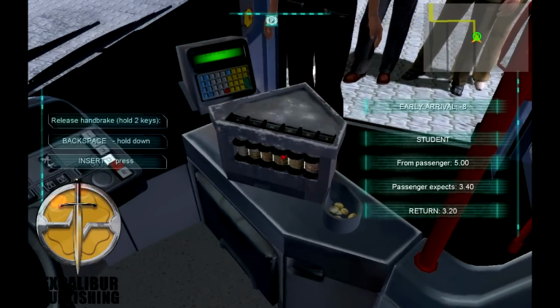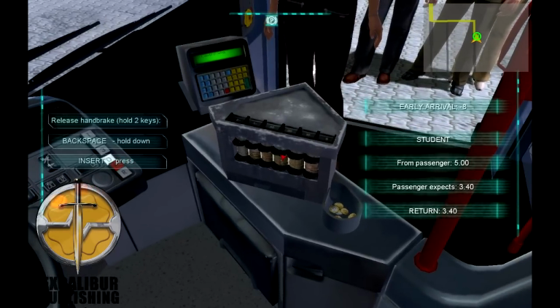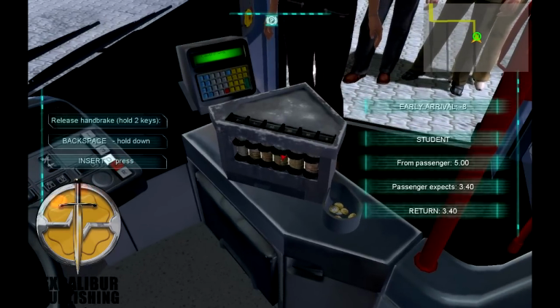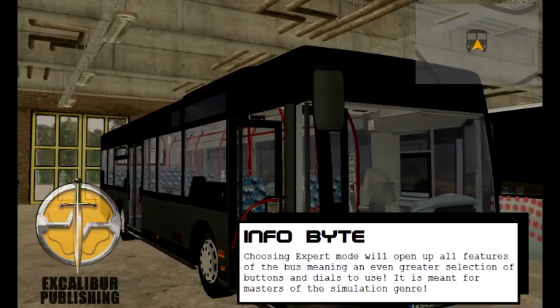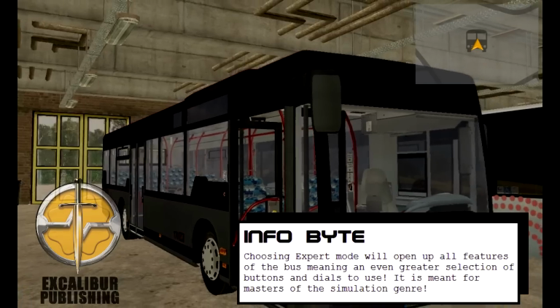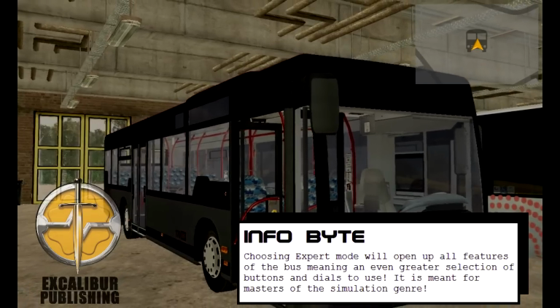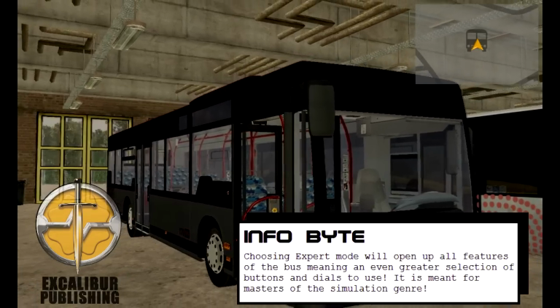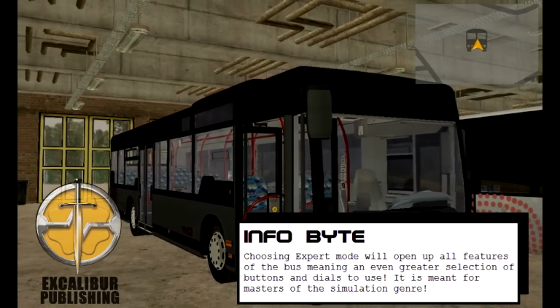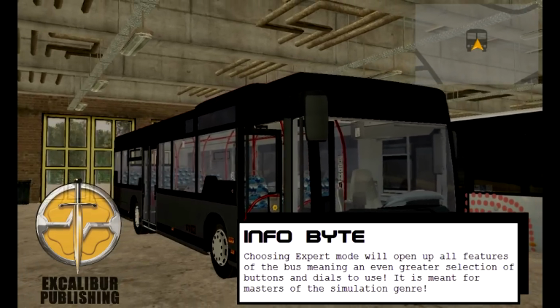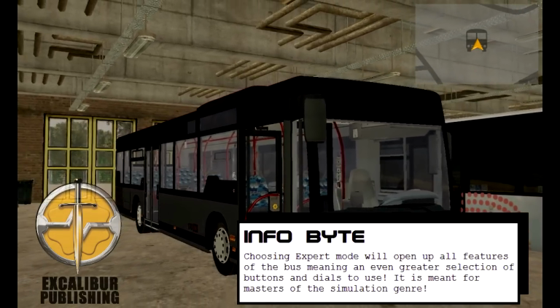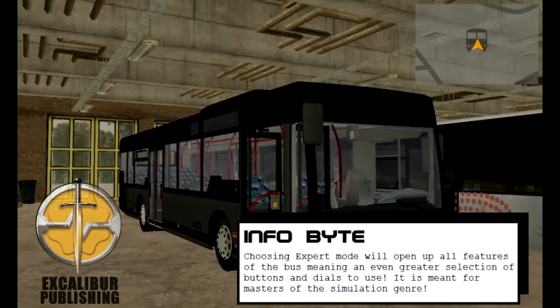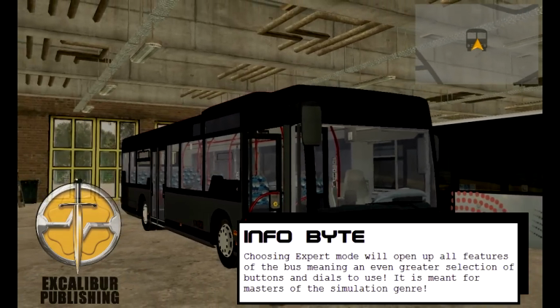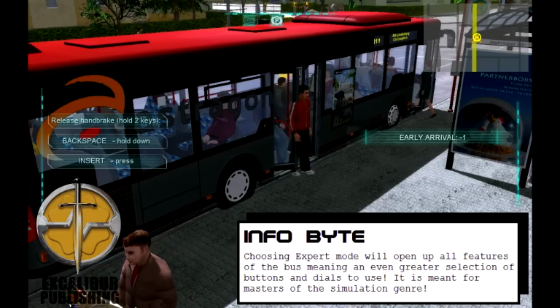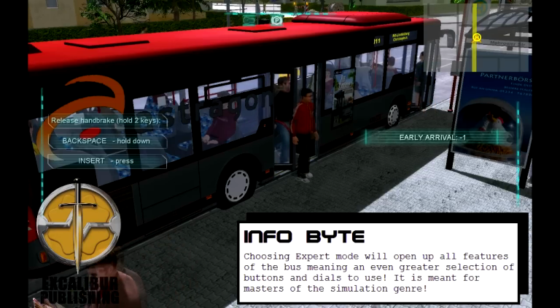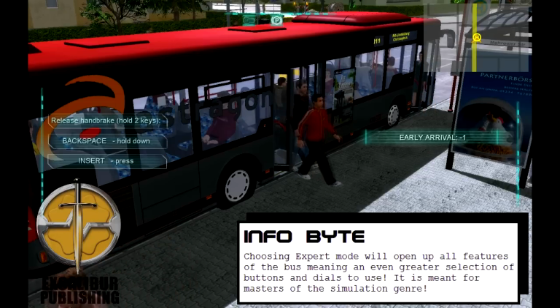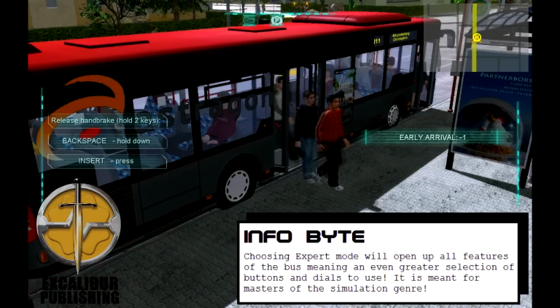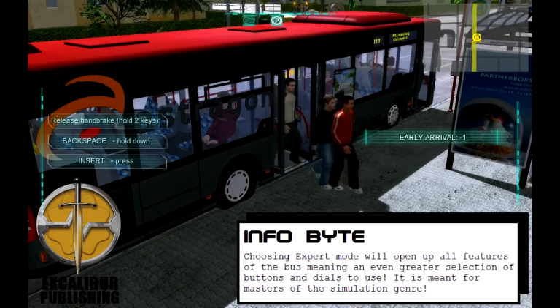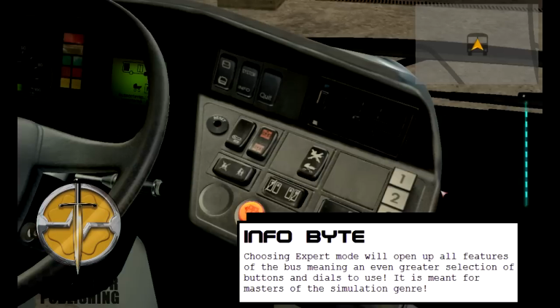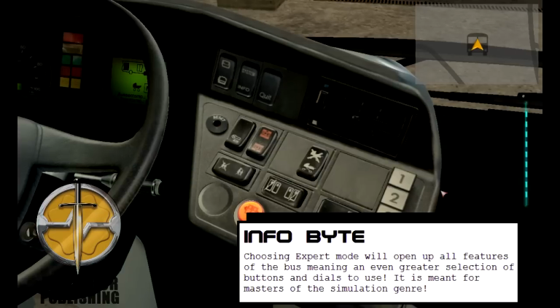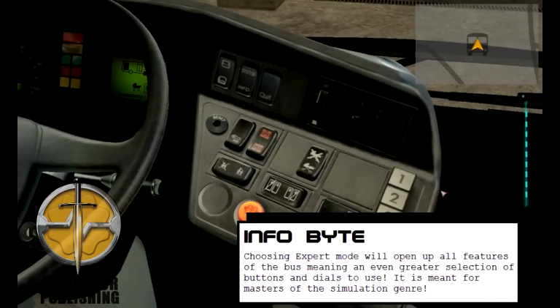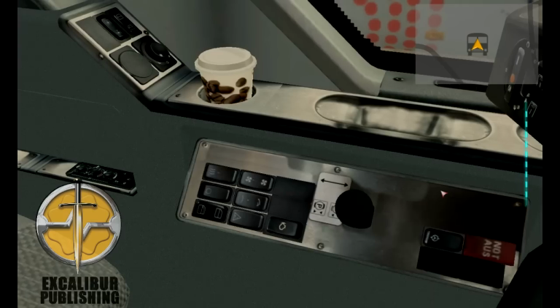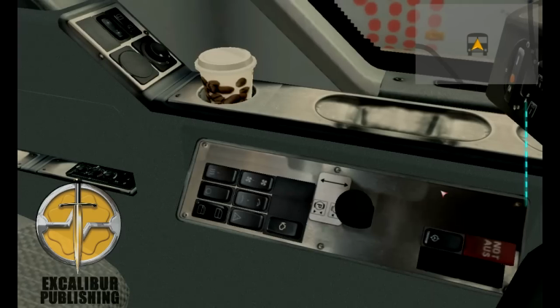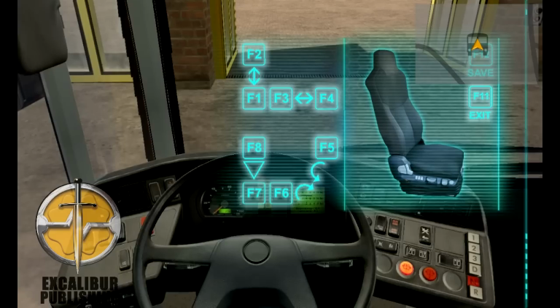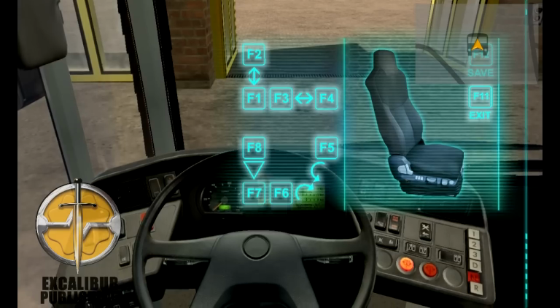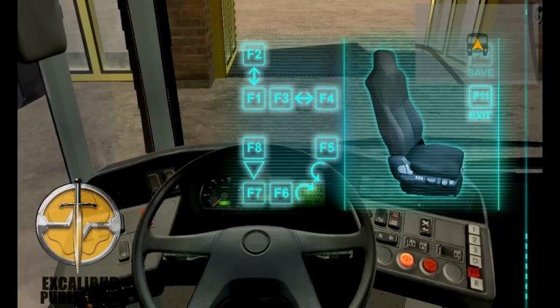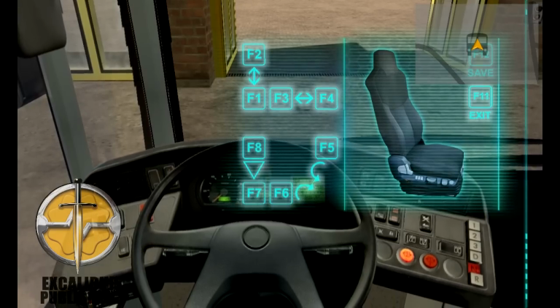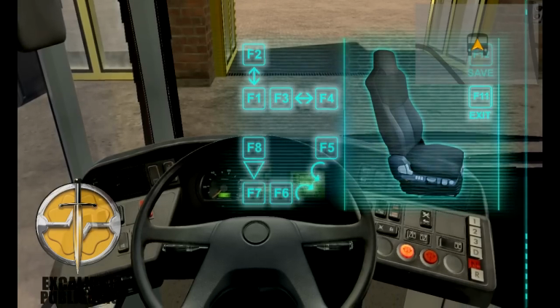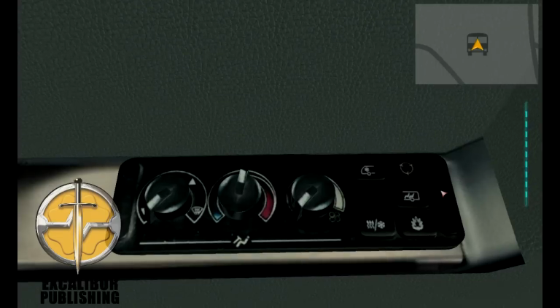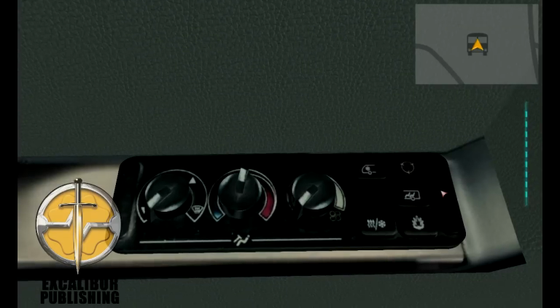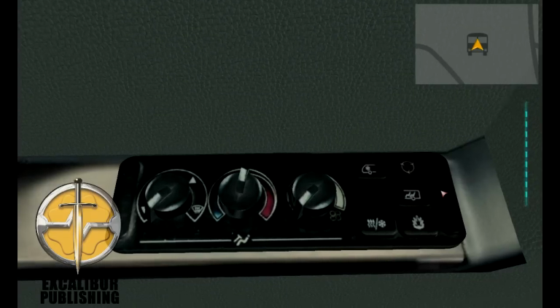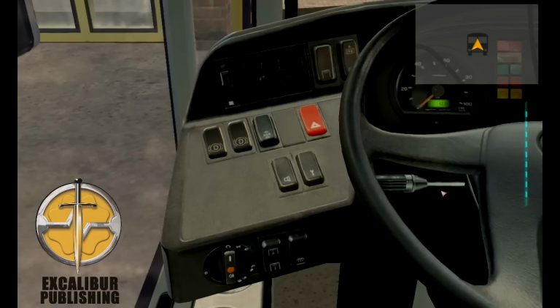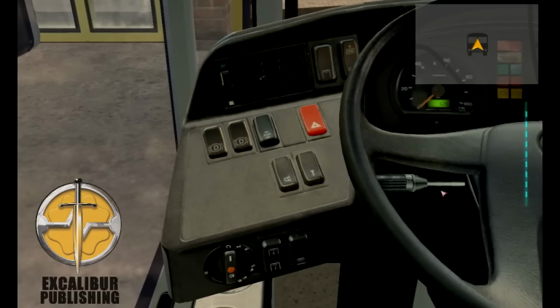There are a lot of buttons and dials to be found when sitting in the driver's seat — you can open and close windows or doors, adjust the air conditioning or your seat, and of course turn on headlights and left and right indicators.